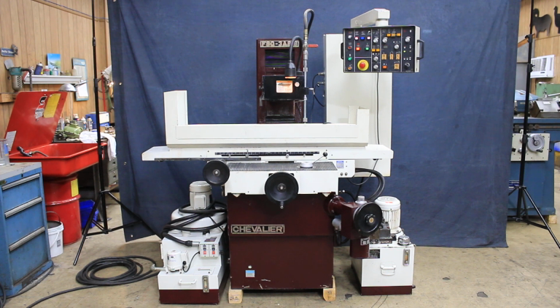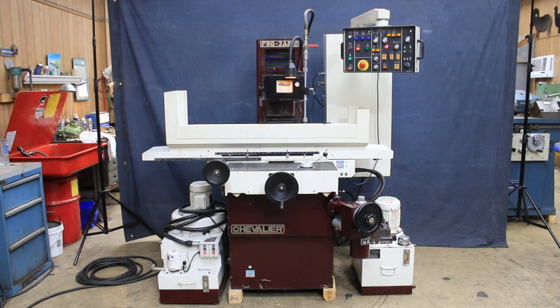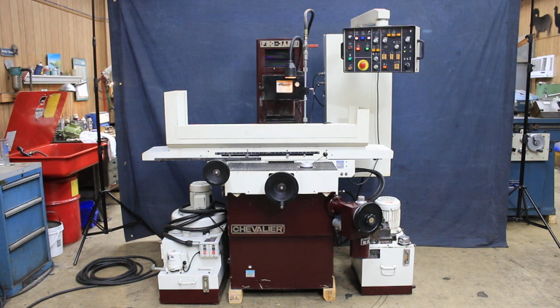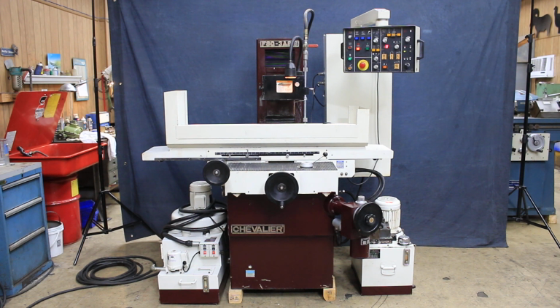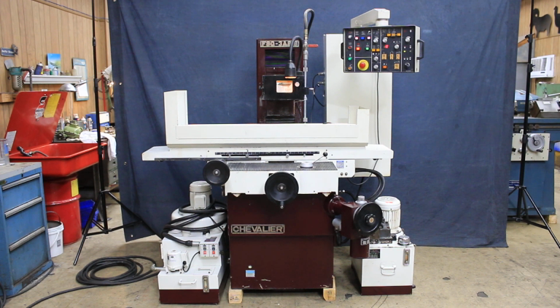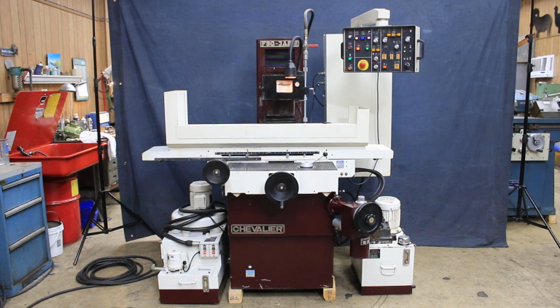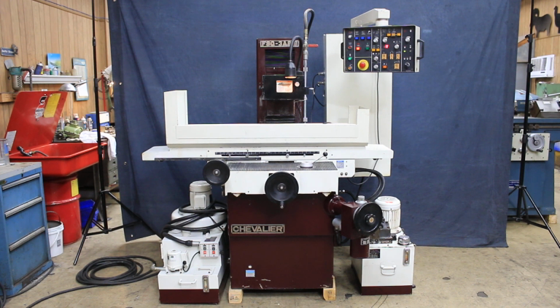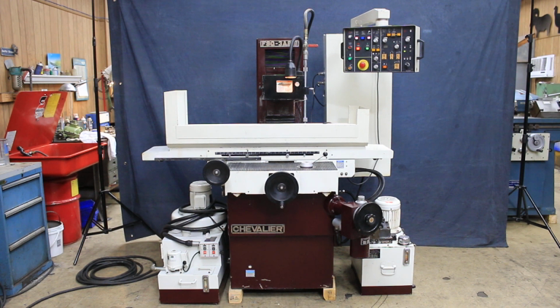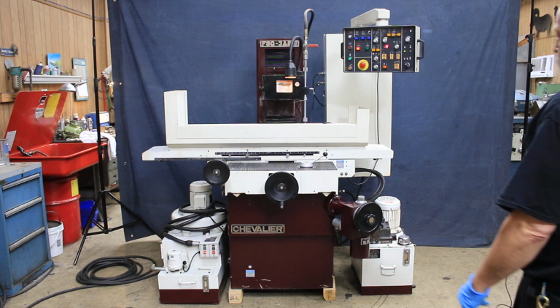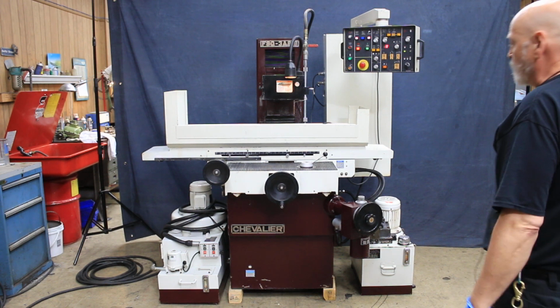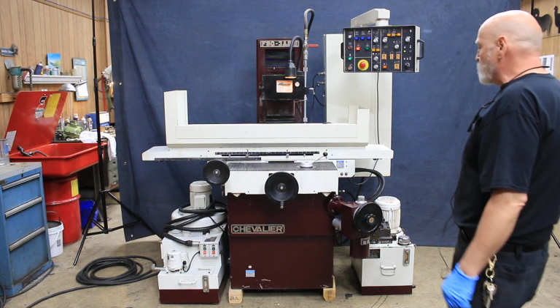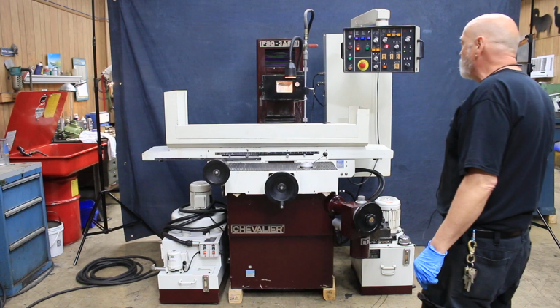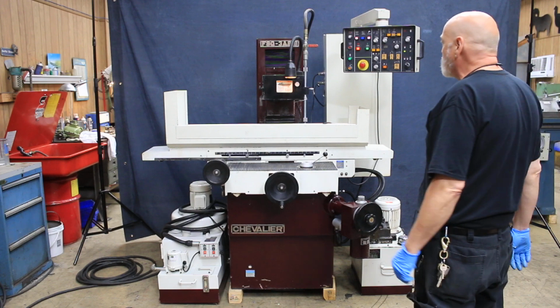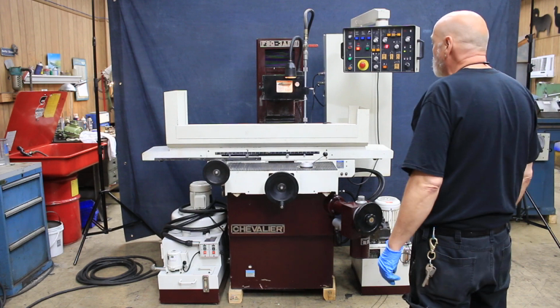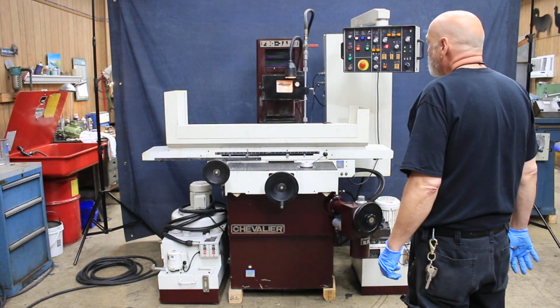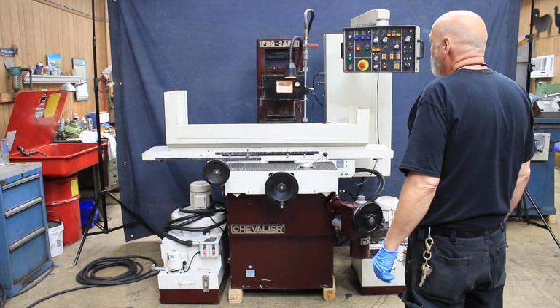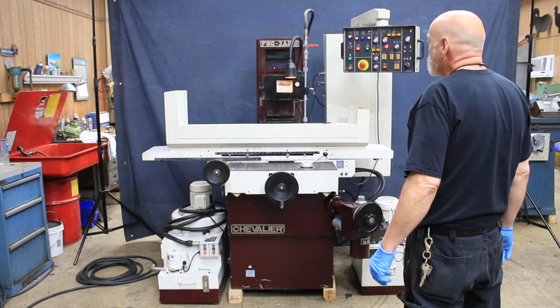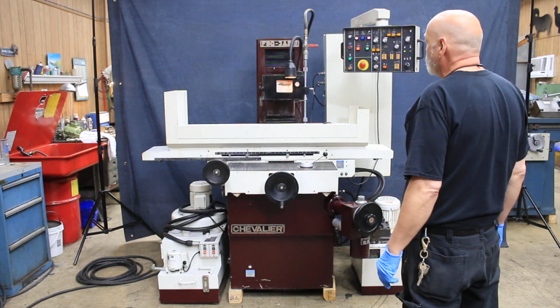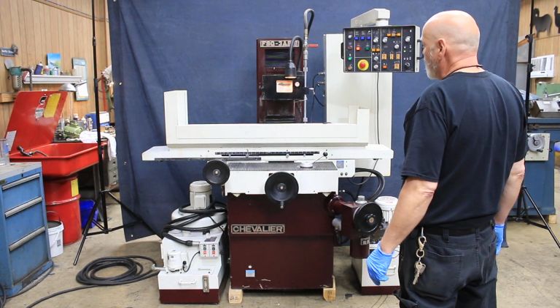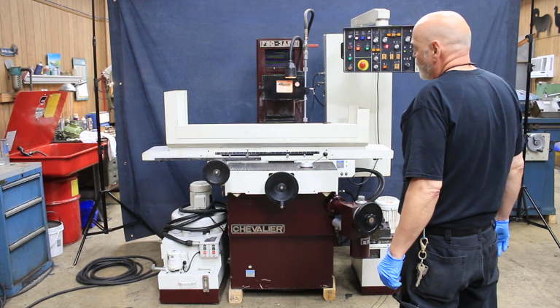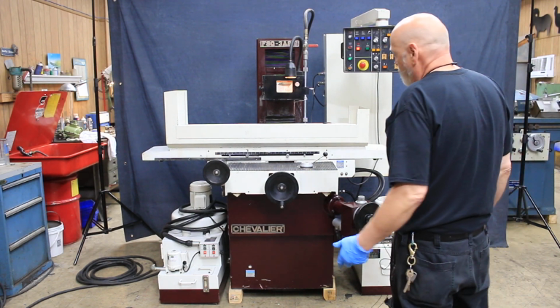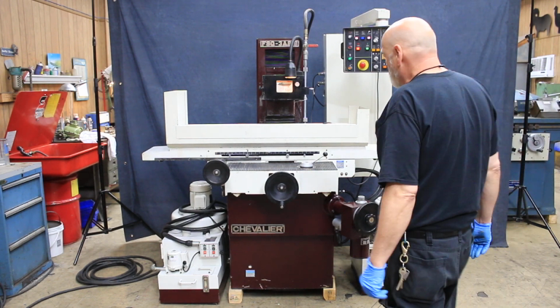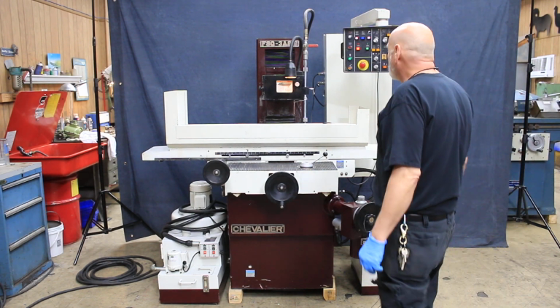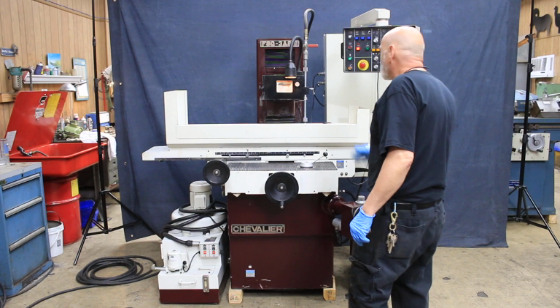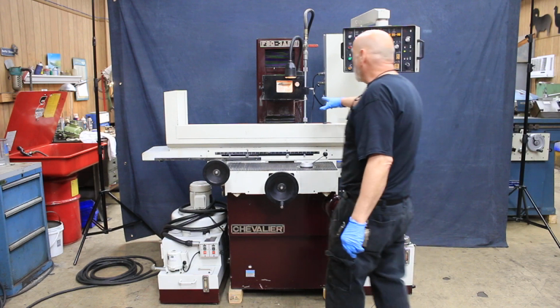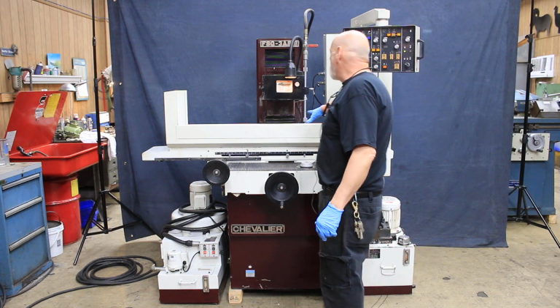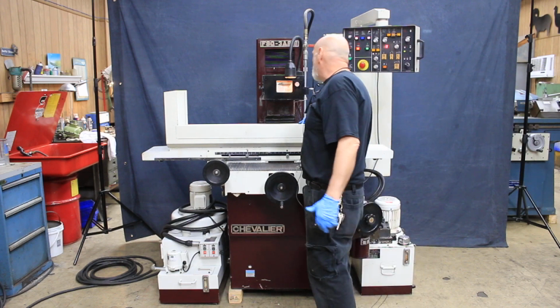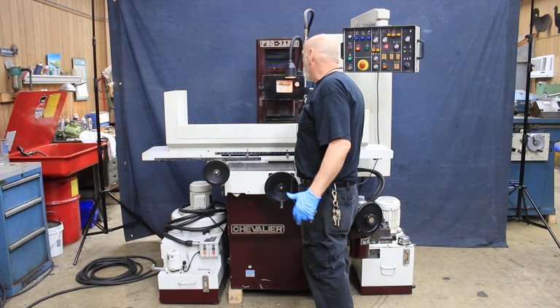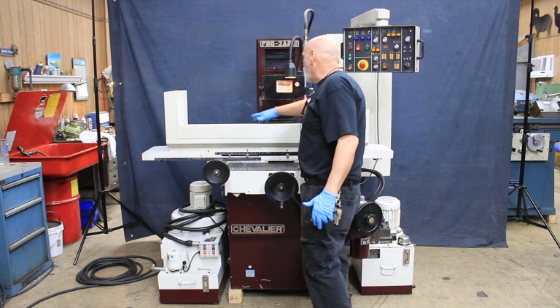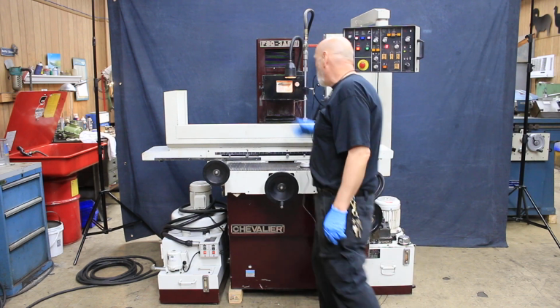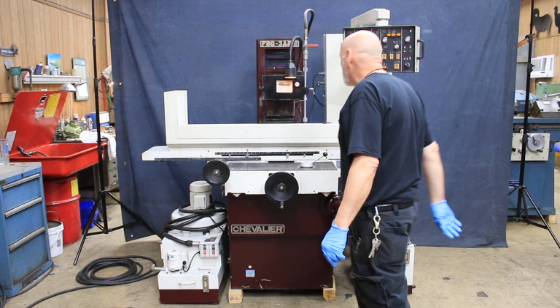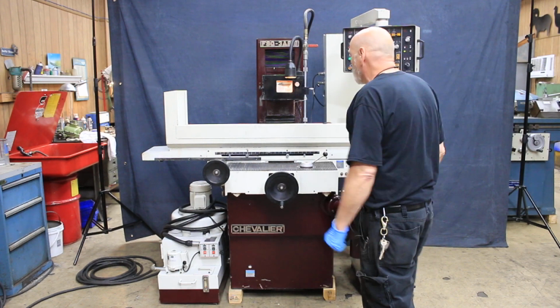Today we're going to have a look at a Chevalier 3-axis surface grinder. This is an 8x18 FSG3A, the chuck being 8 inches wide by 18 inches long.